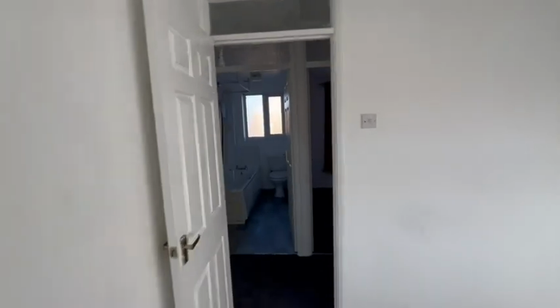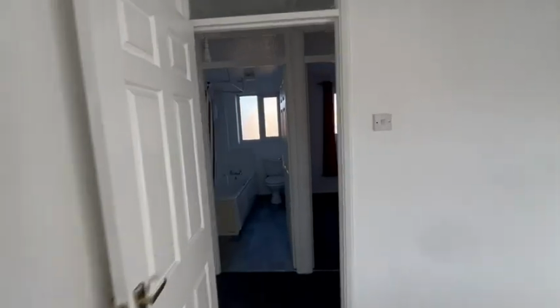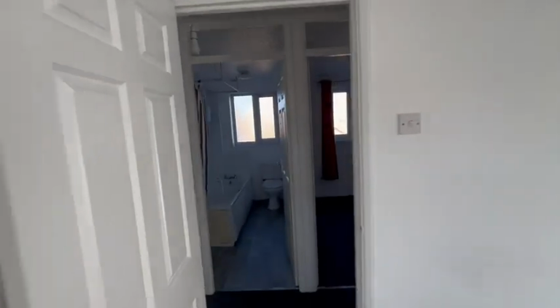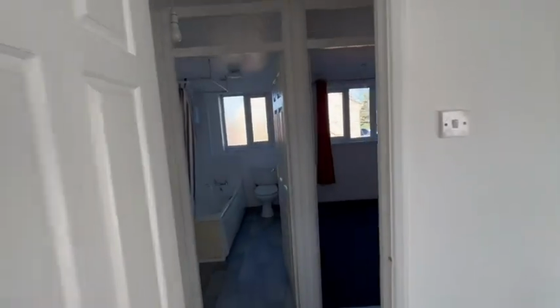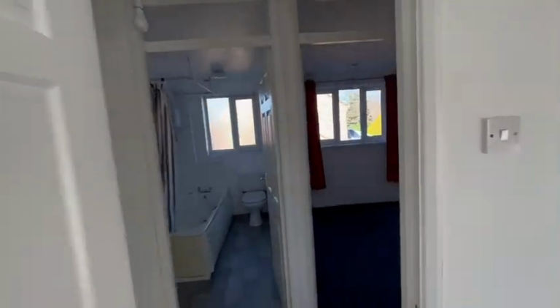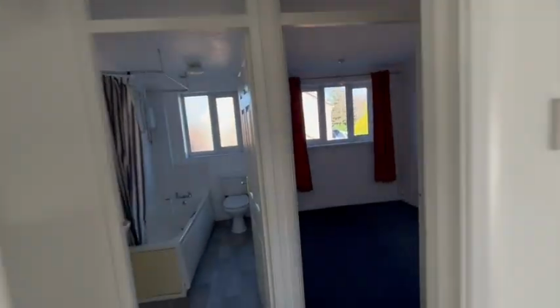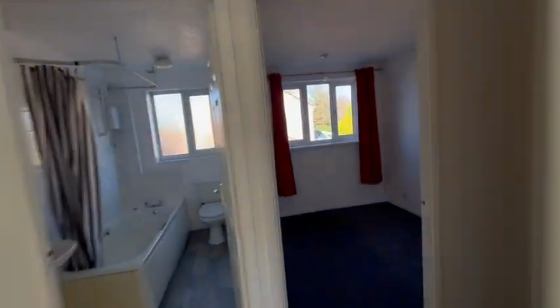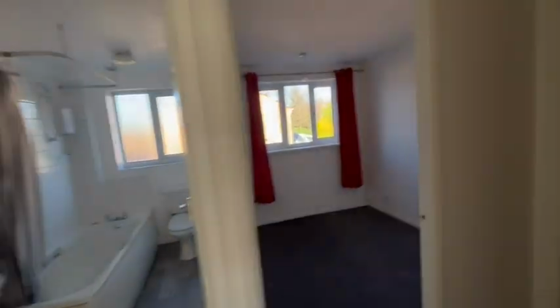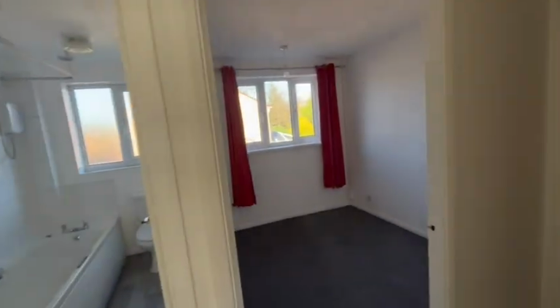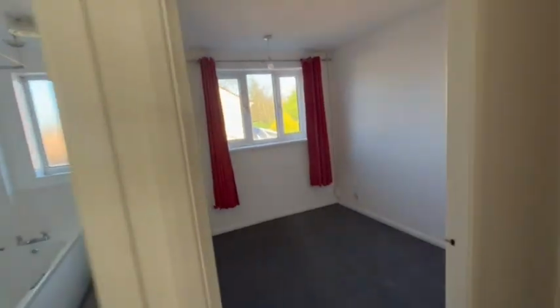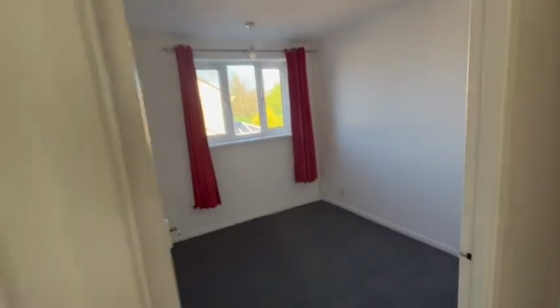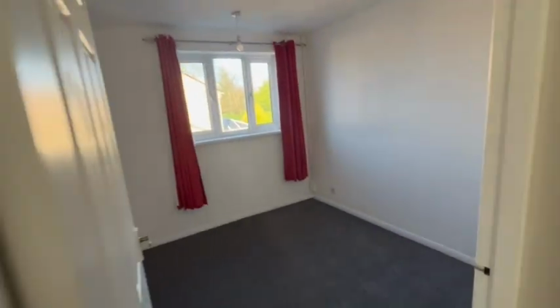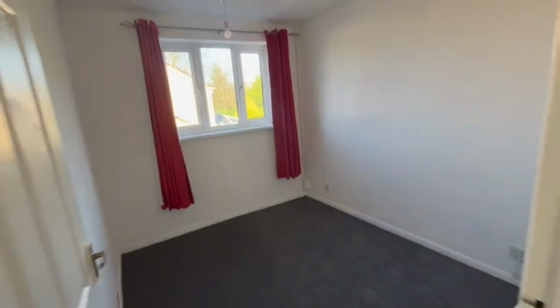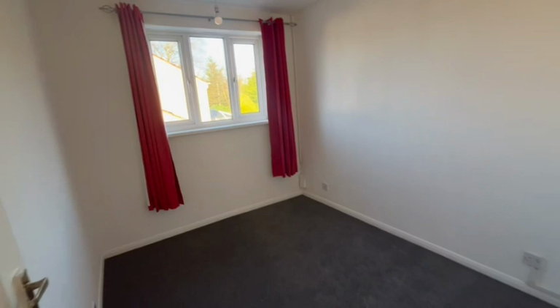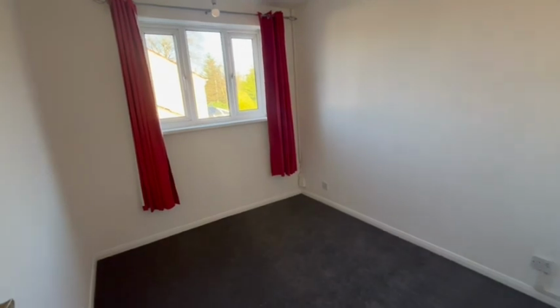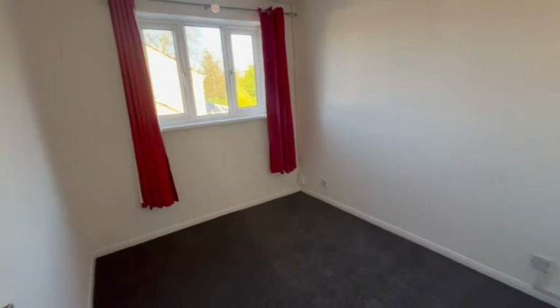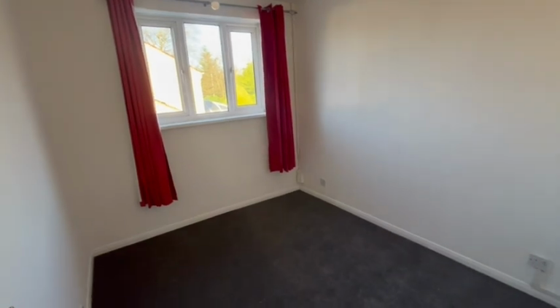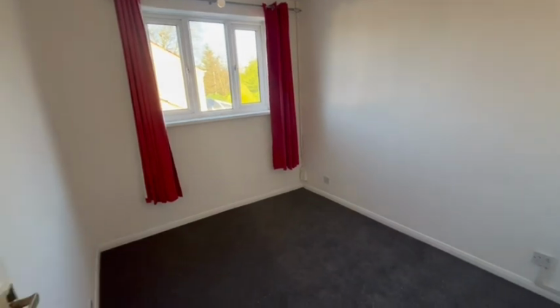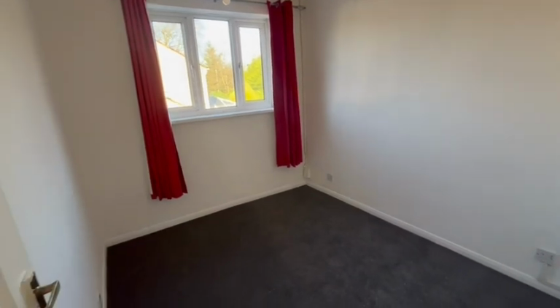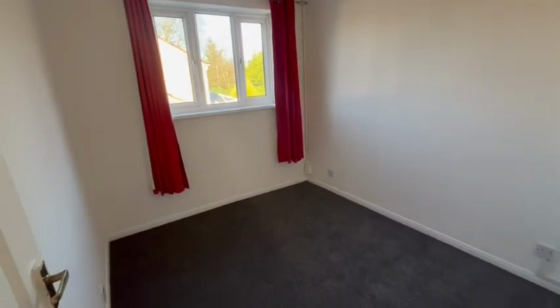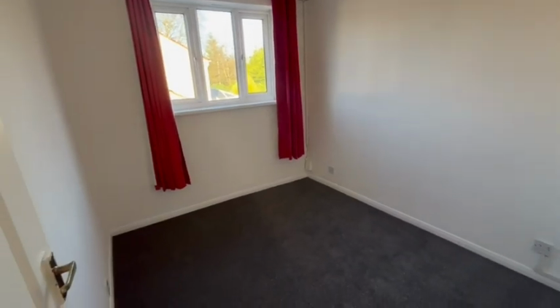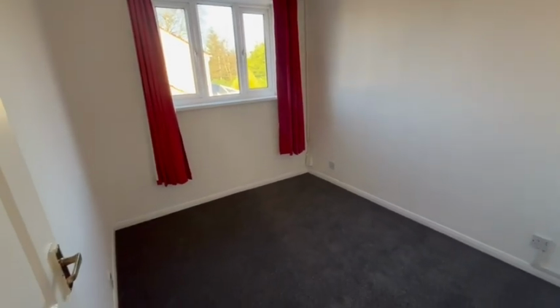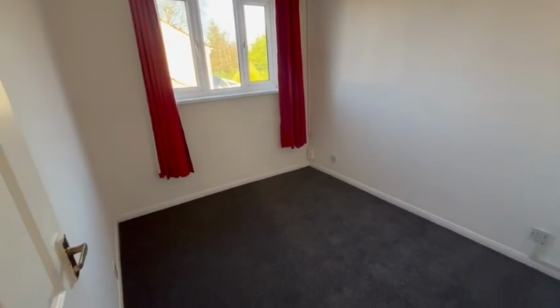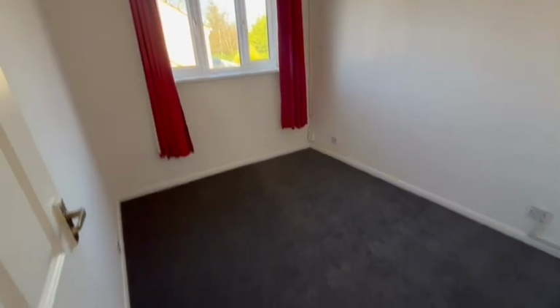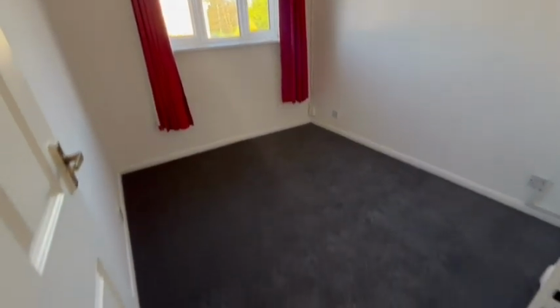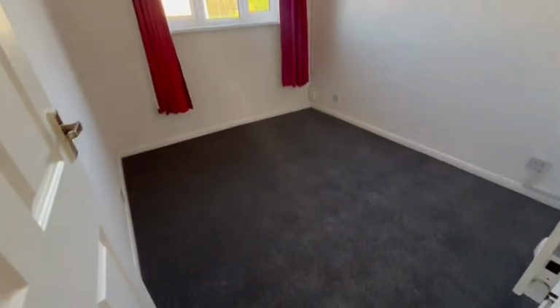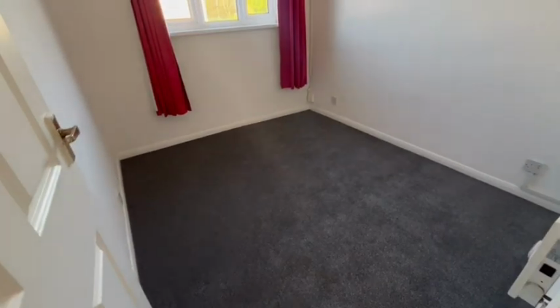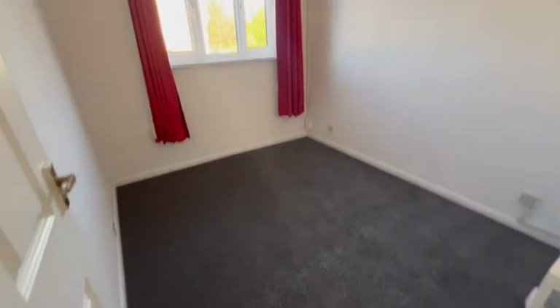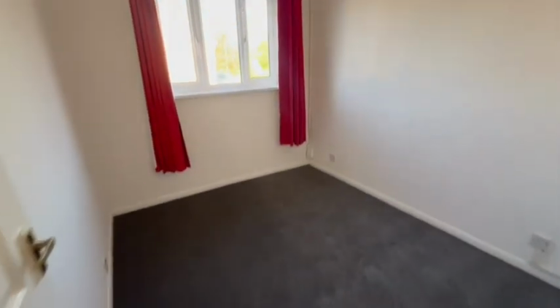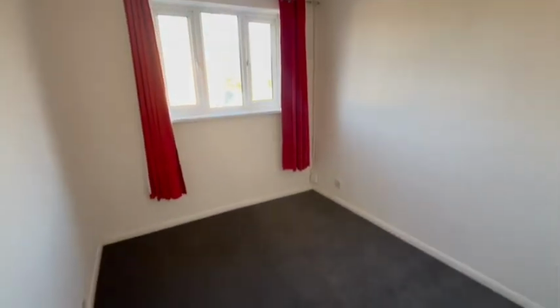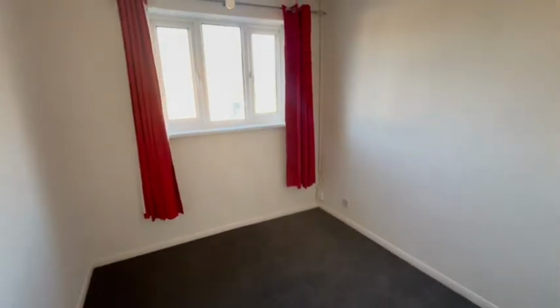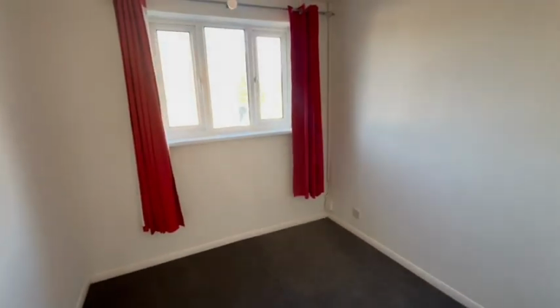Second bedroom, smaller — a large single, I suppose best described.